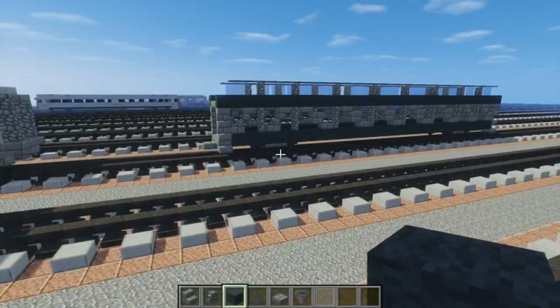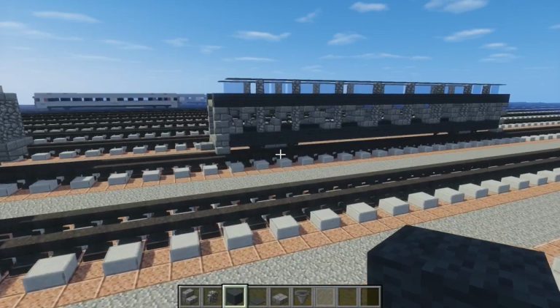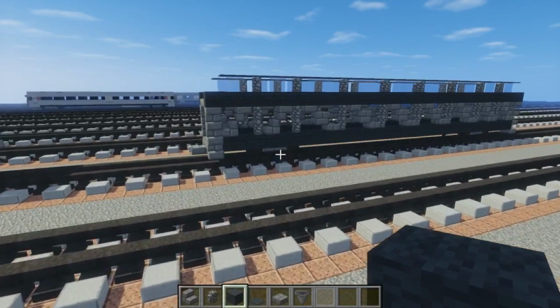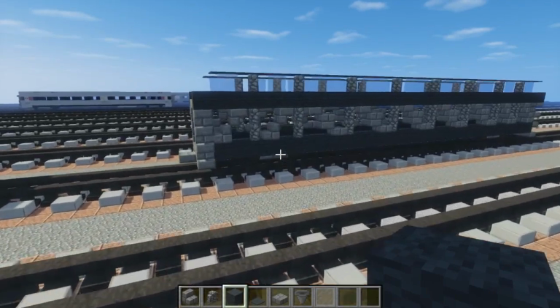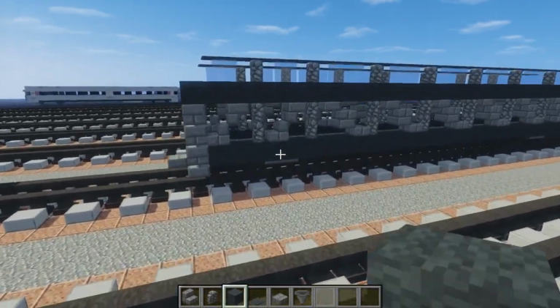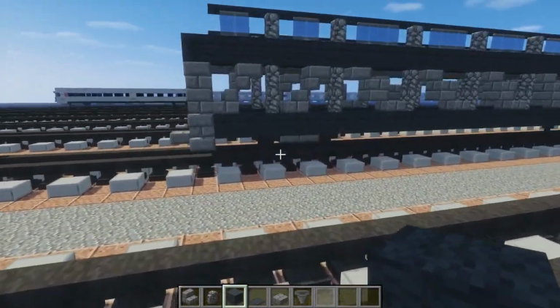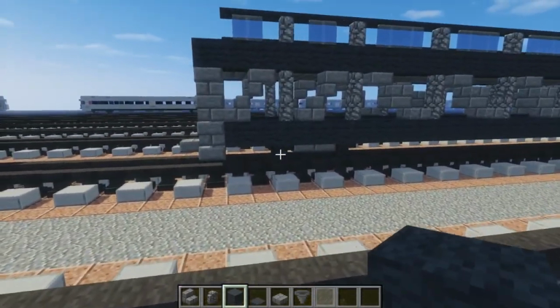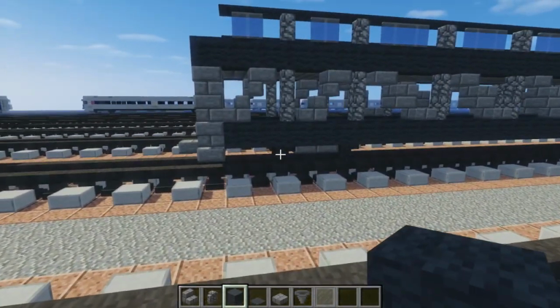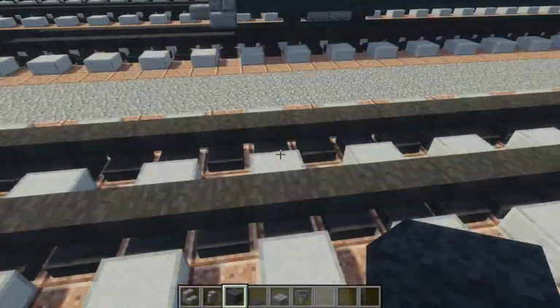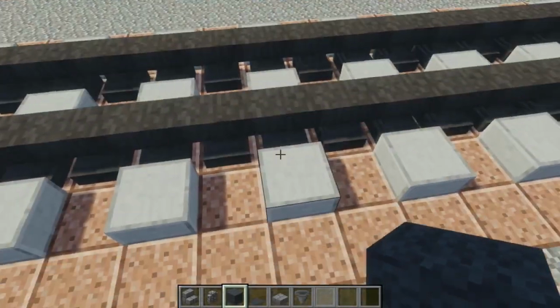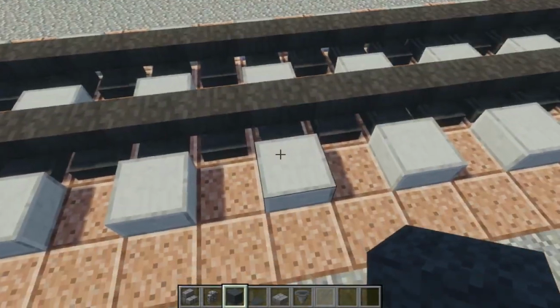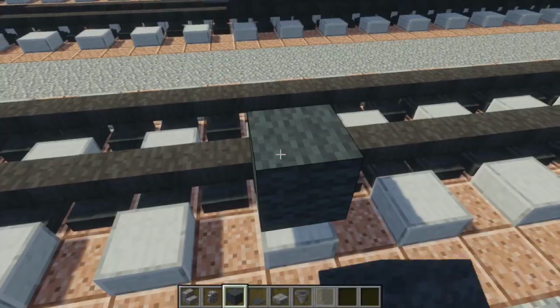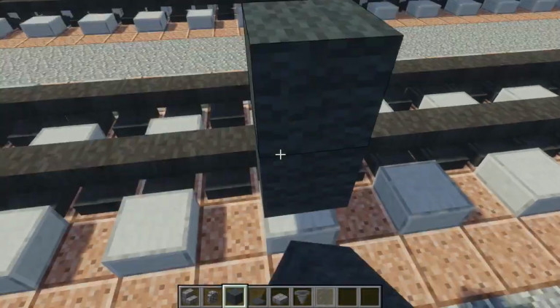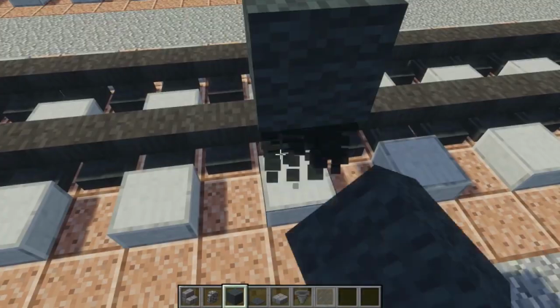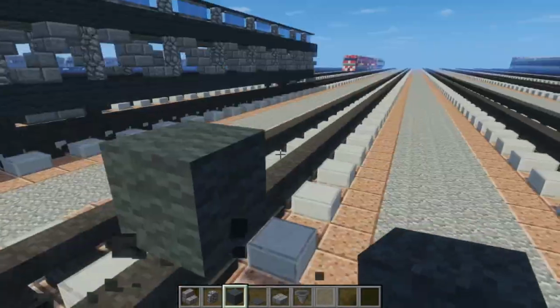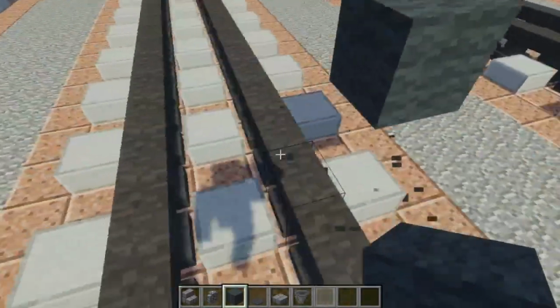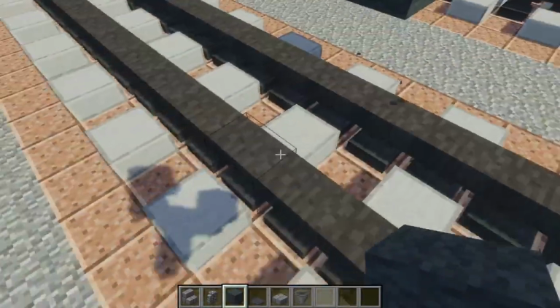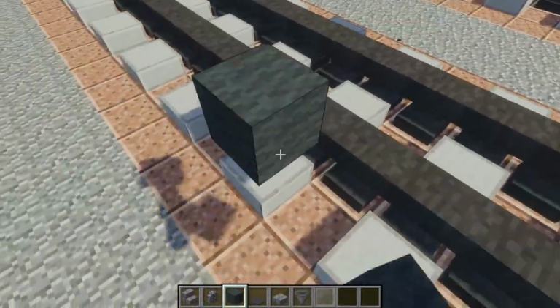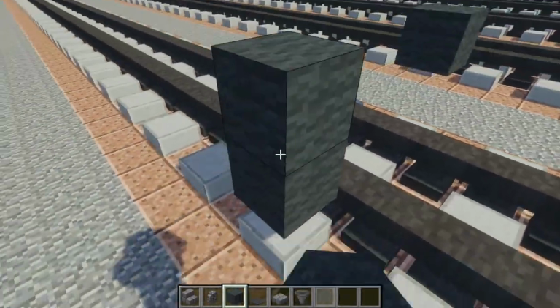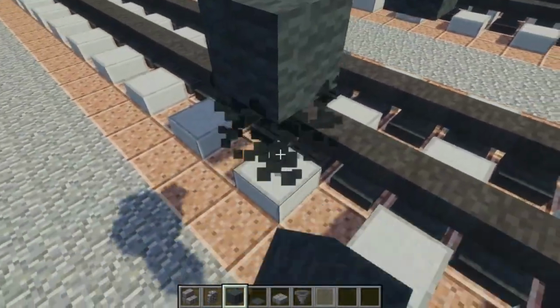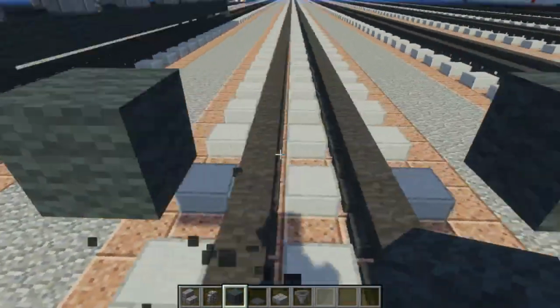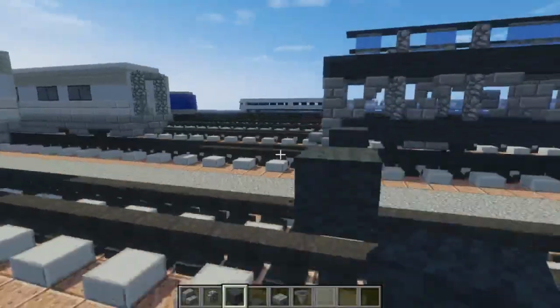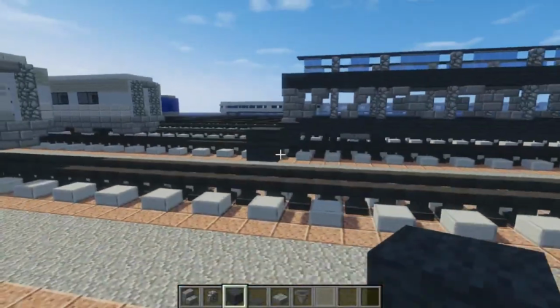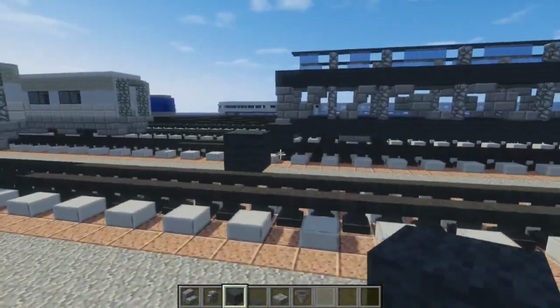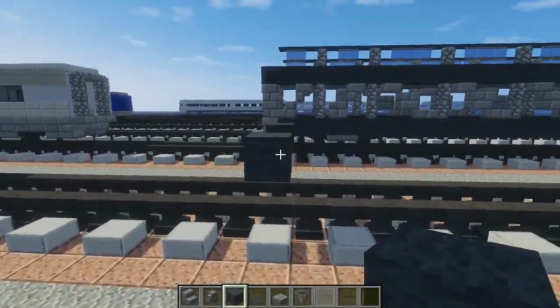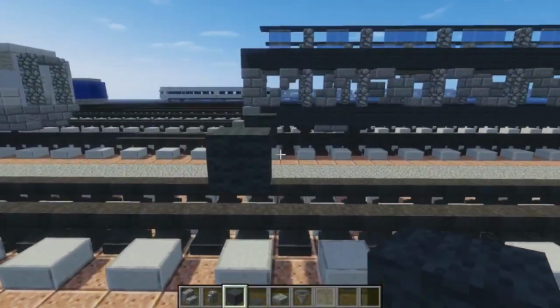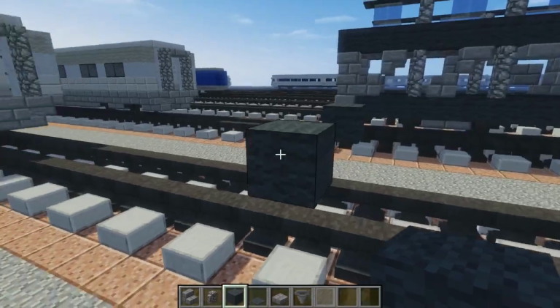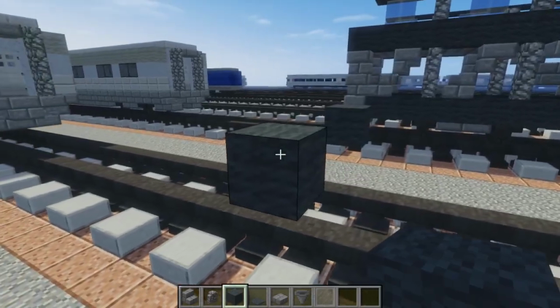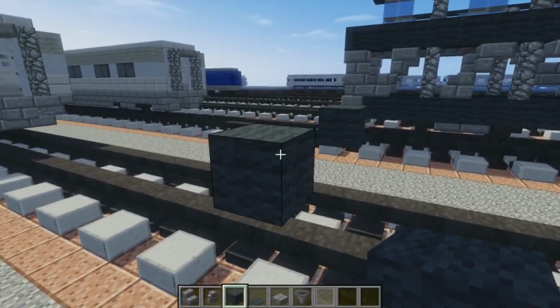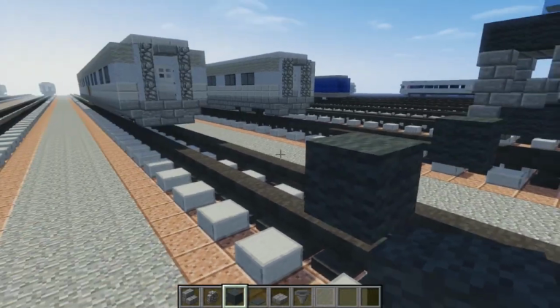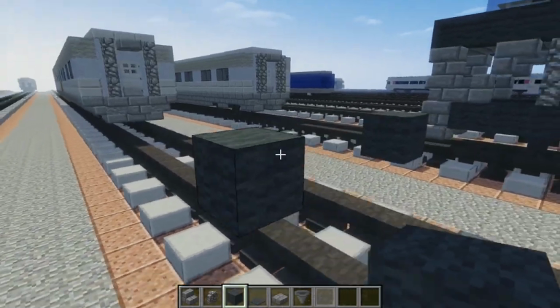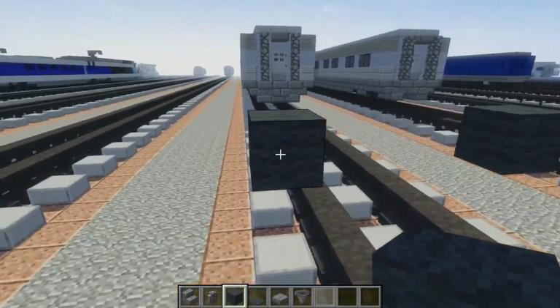I've got the supplies for the motor rail, let's get started. First off we're going to use gray wool, two blocks above the tracks on the side. And we want to make it so that it is 31 blocks long.